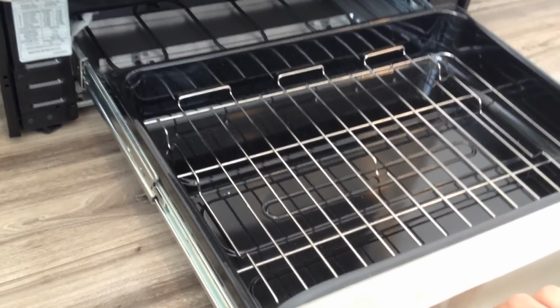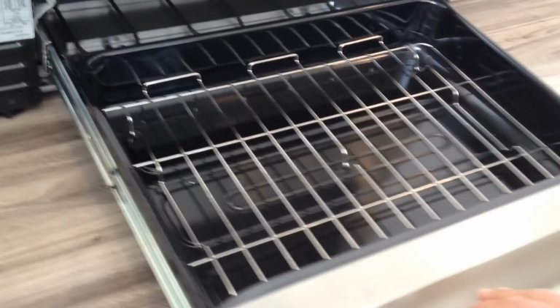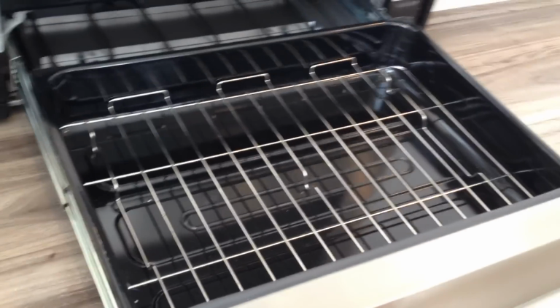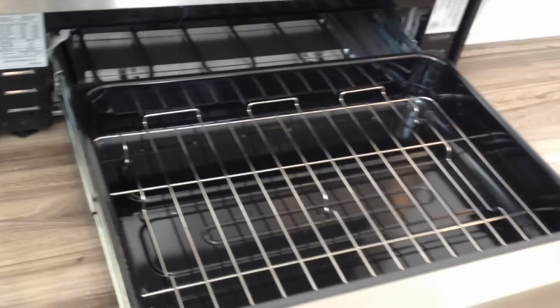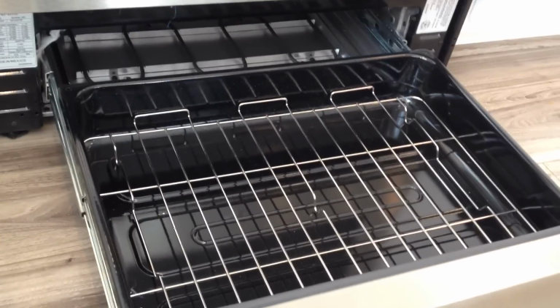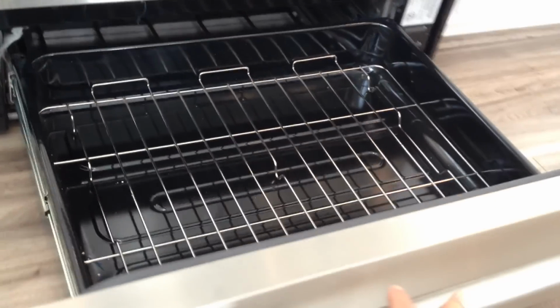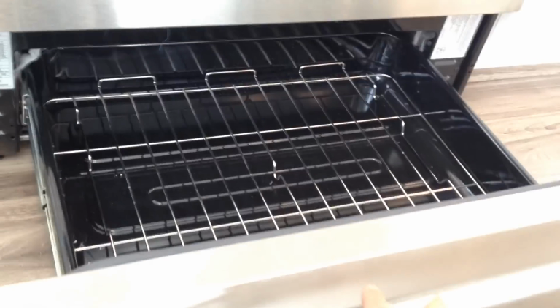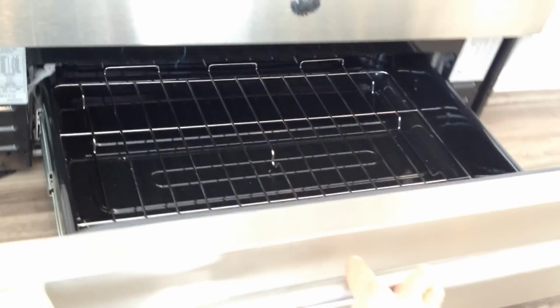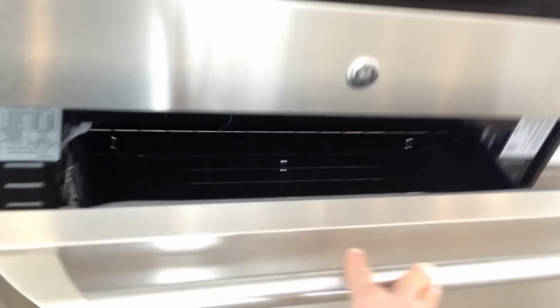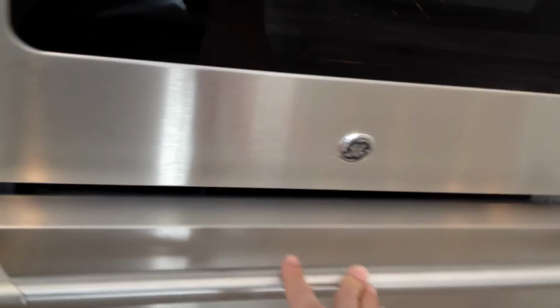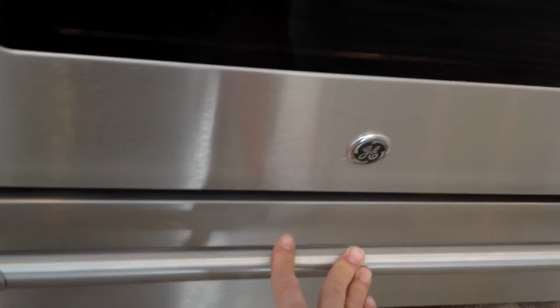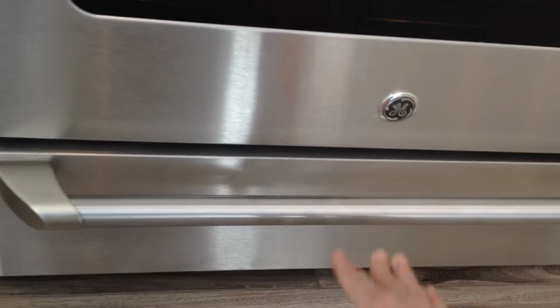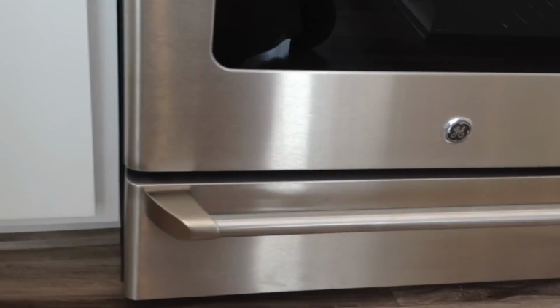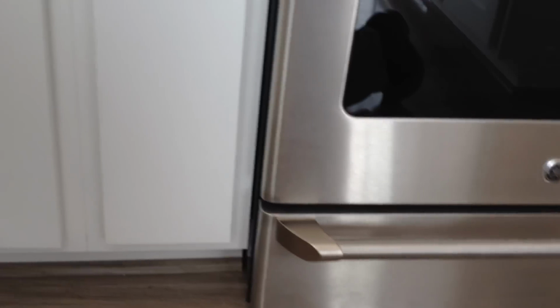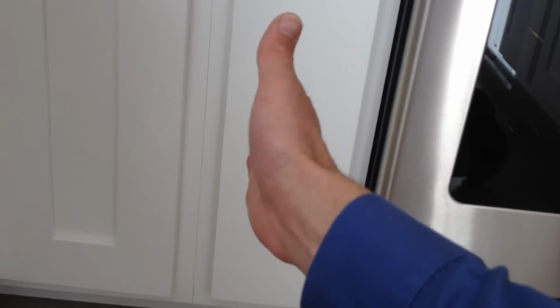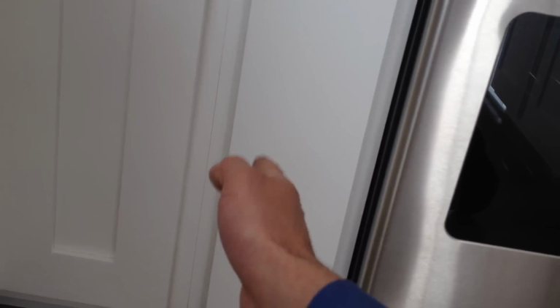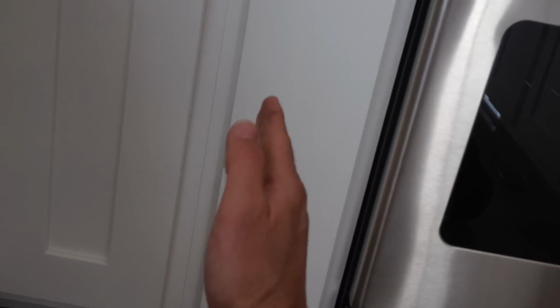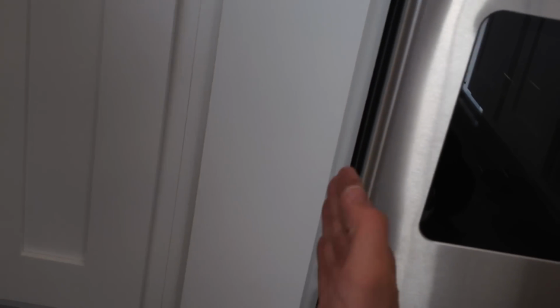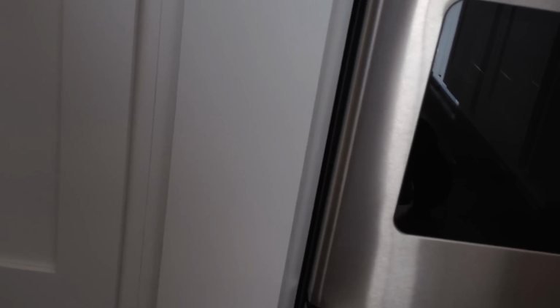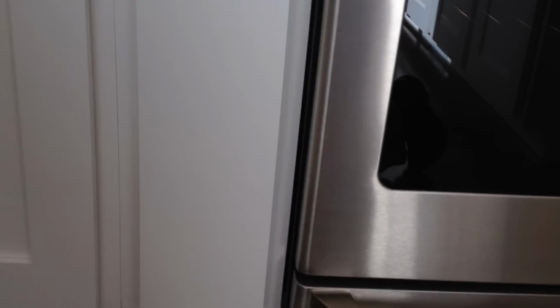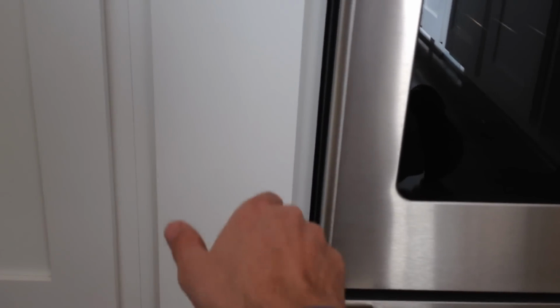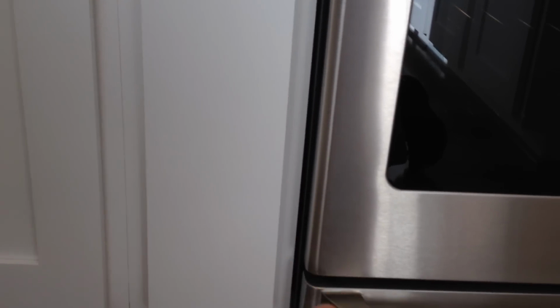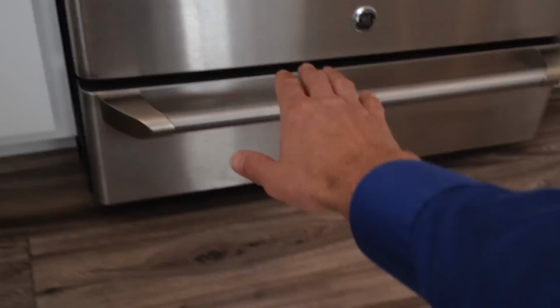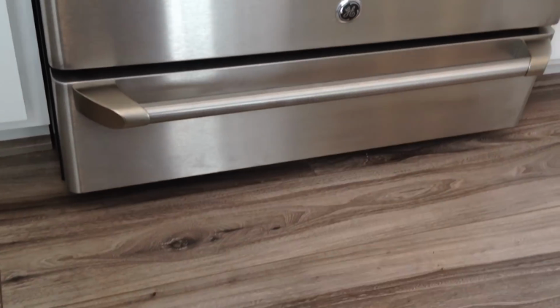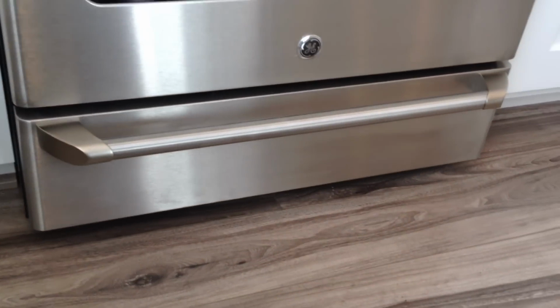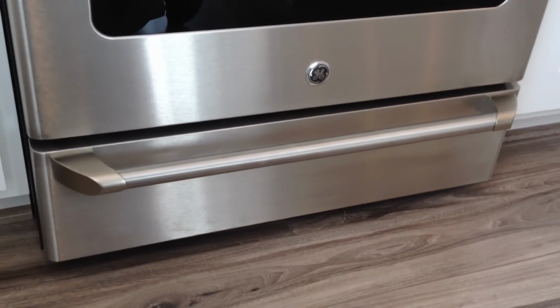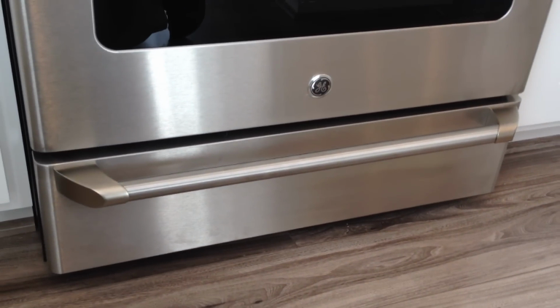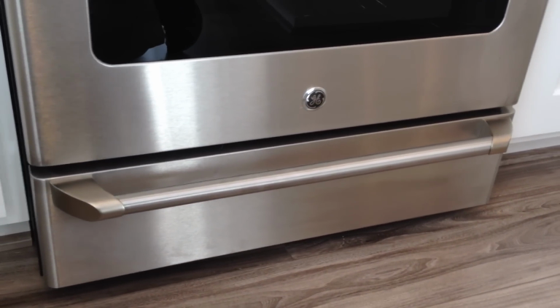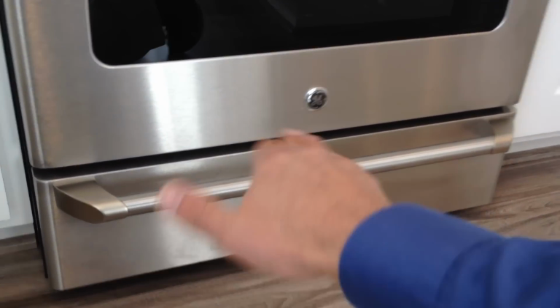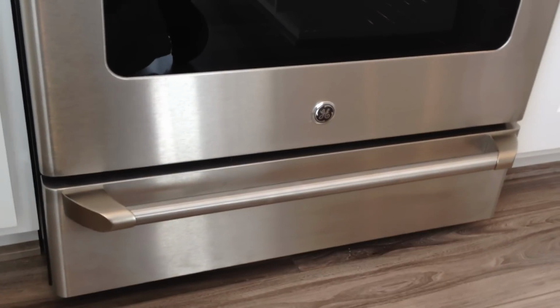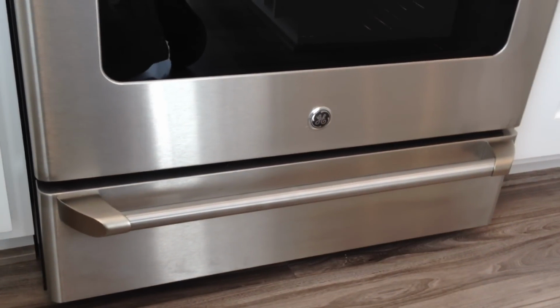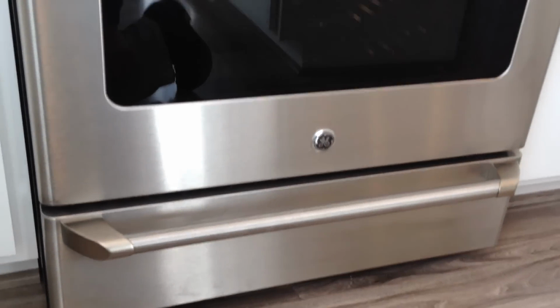I think anybody would love this. A better way to do your pans is to do slots, vertically, so you just take out one pan. I can't stand the old ovens where they're all stacked up on top of each other.